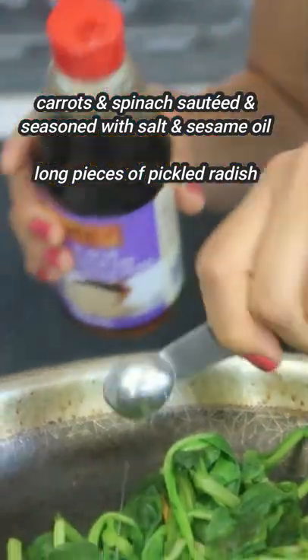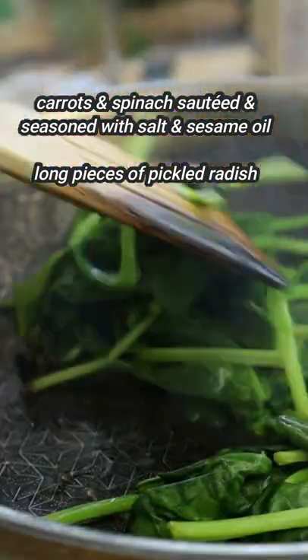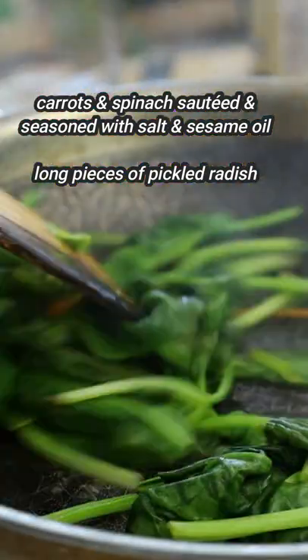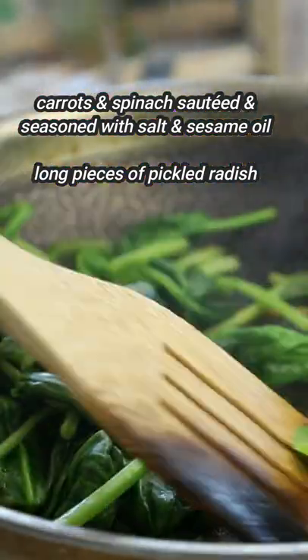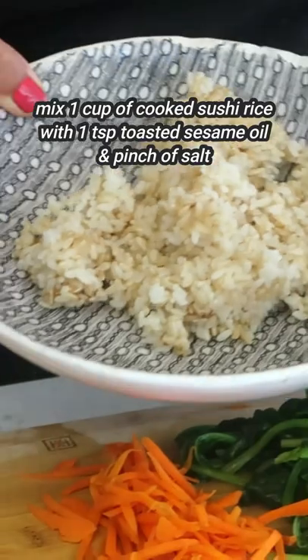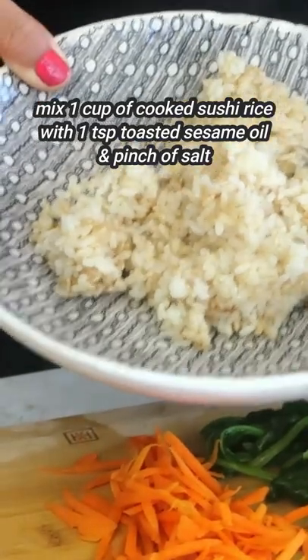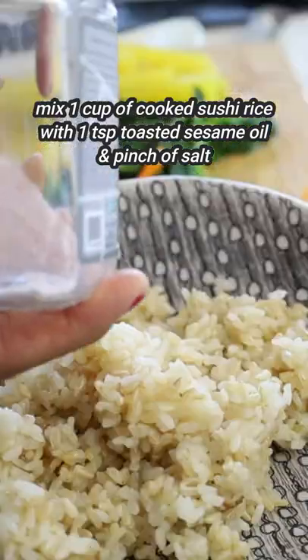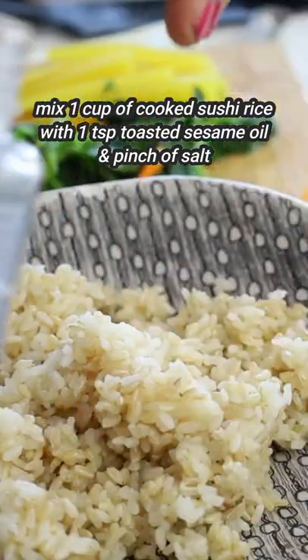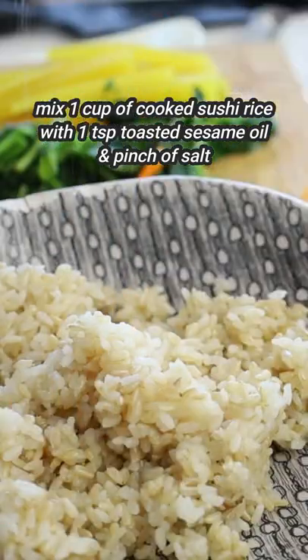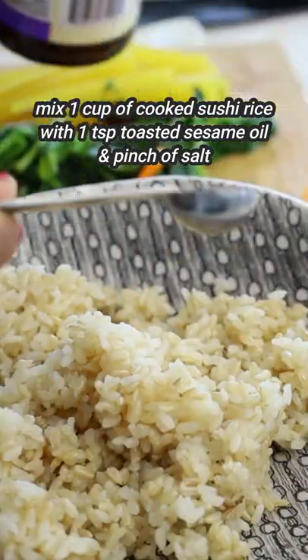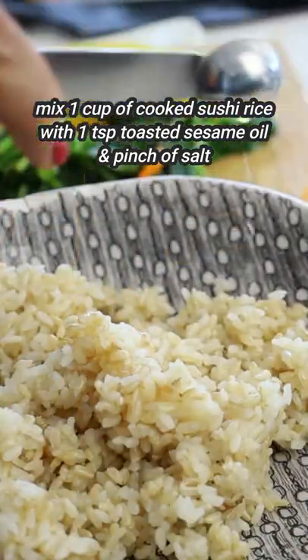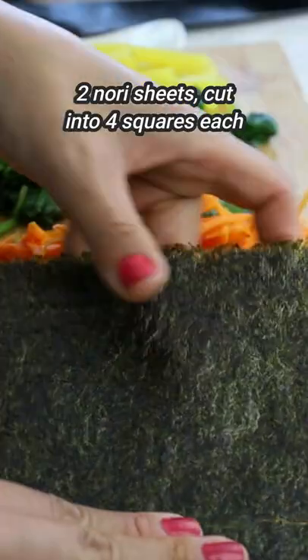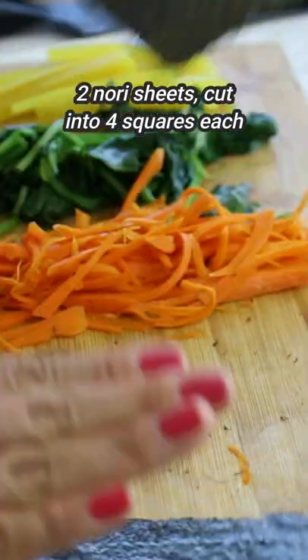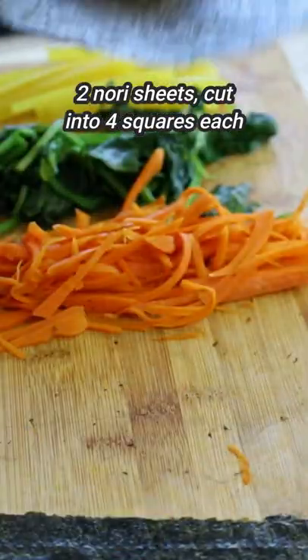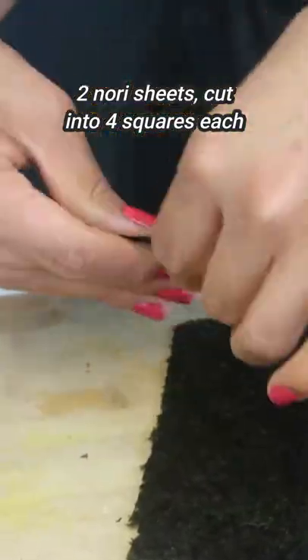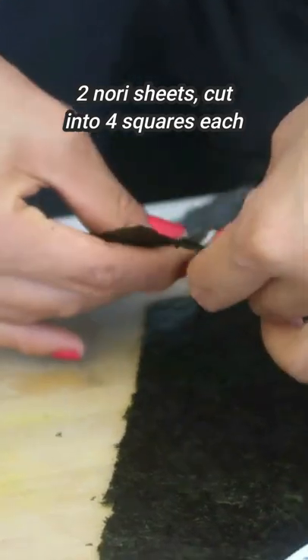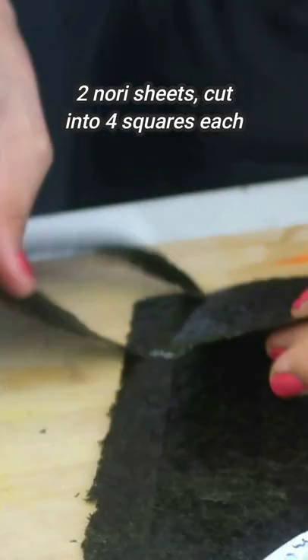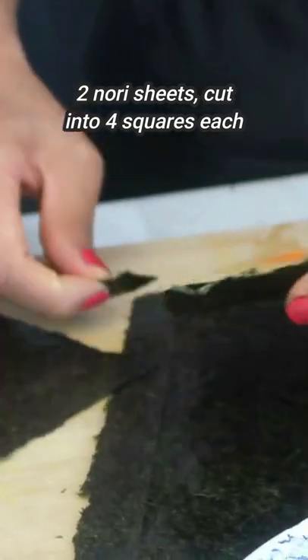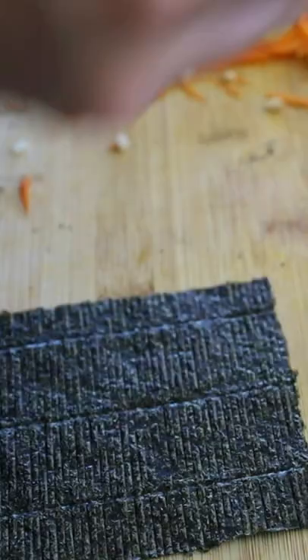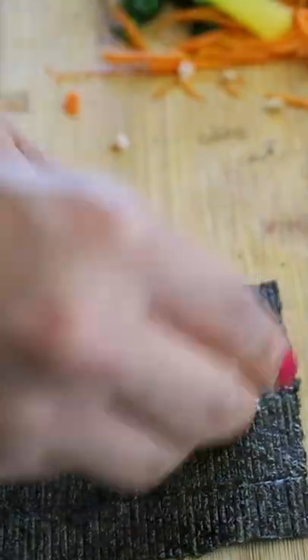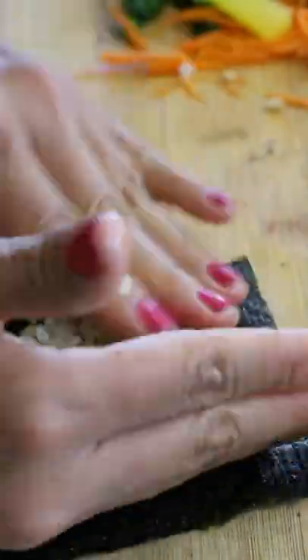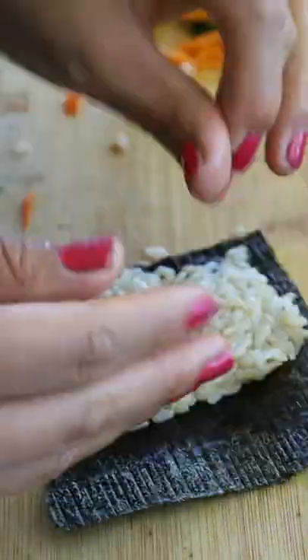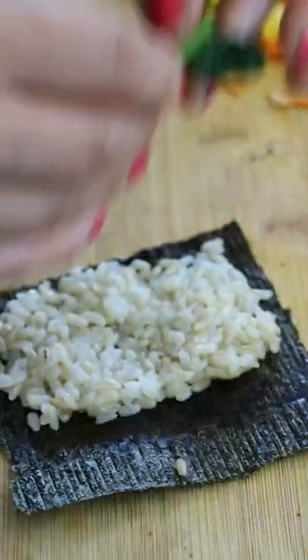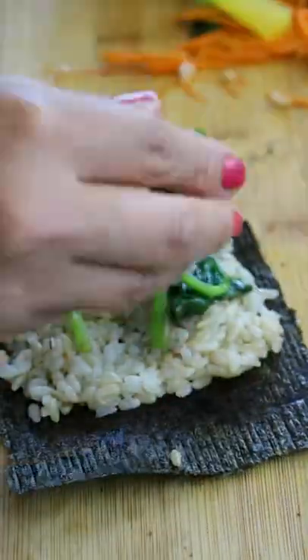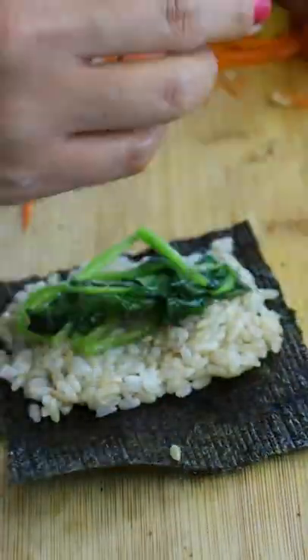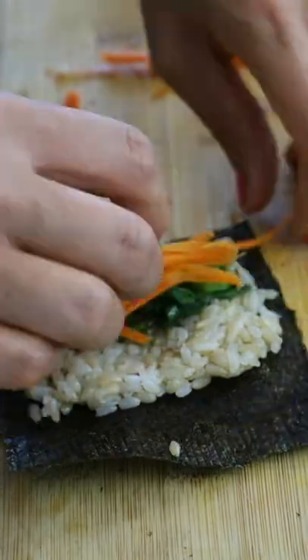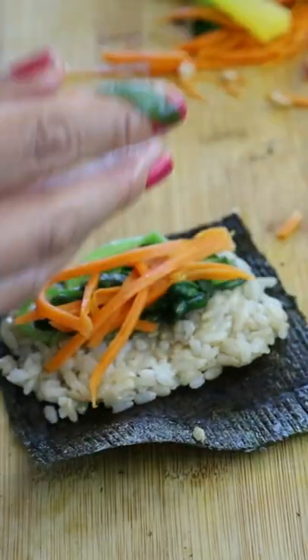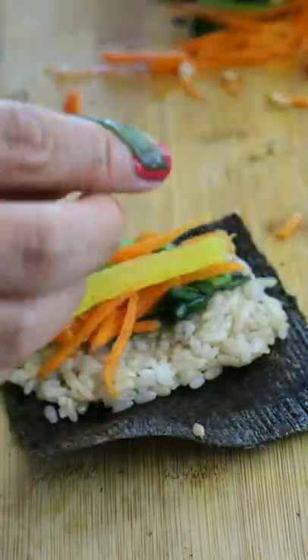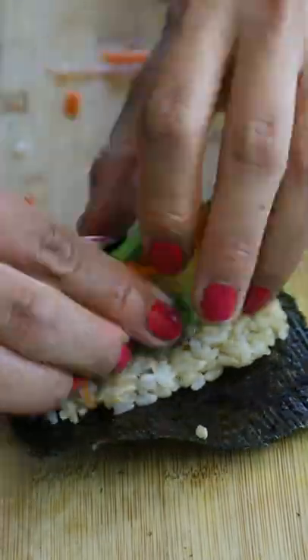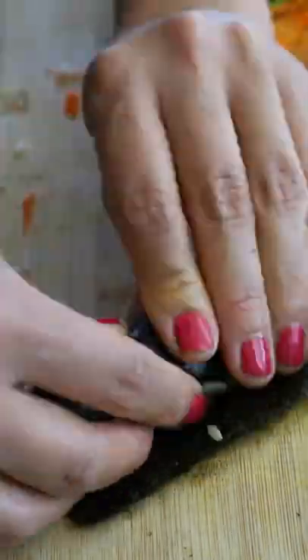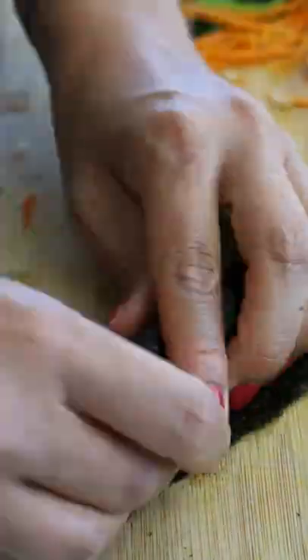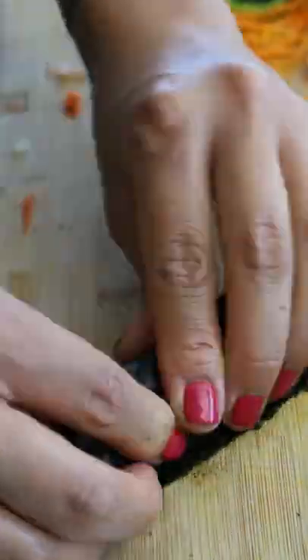All you have to do is prepare your carrots and spinach and also some pickled radish. For the rice, you just need to use some cooked sushi rice or short grain rice. Just cut up your nori sheets into four little squares and then assemble the mini kimbap and just roll it over.